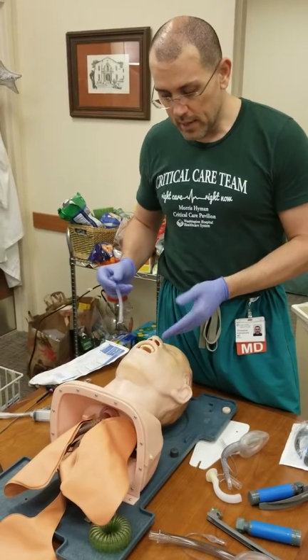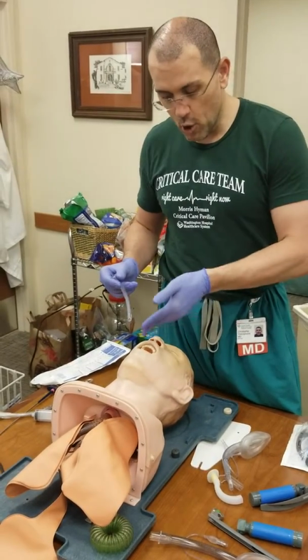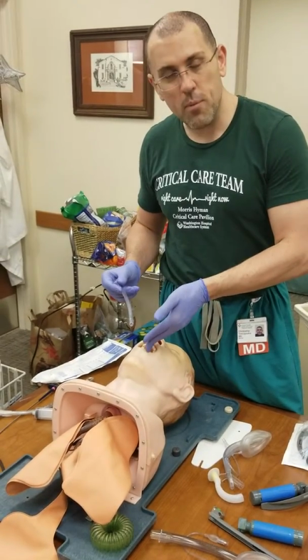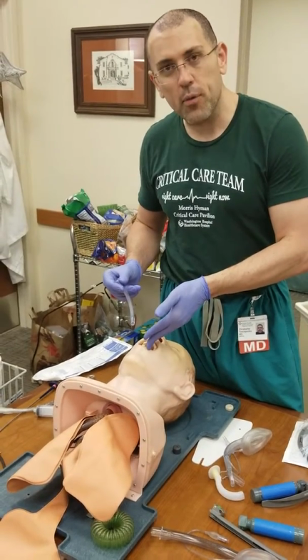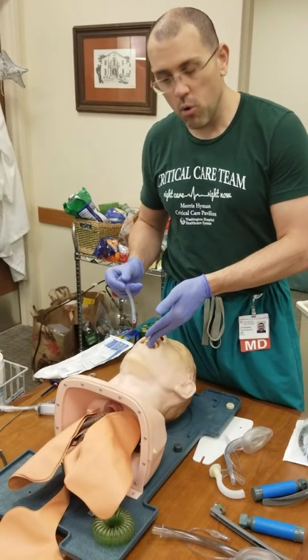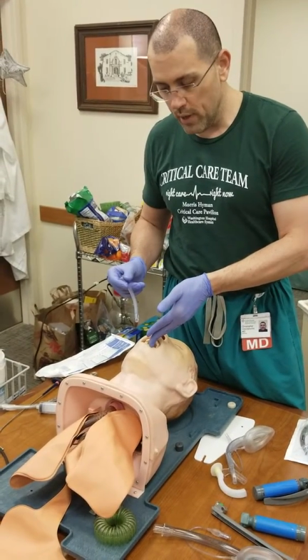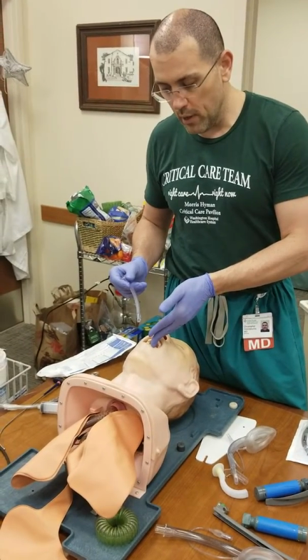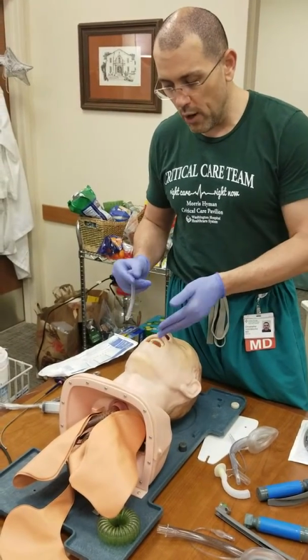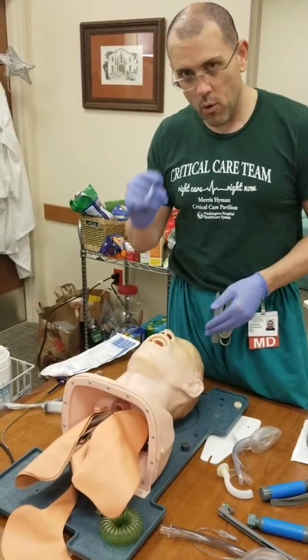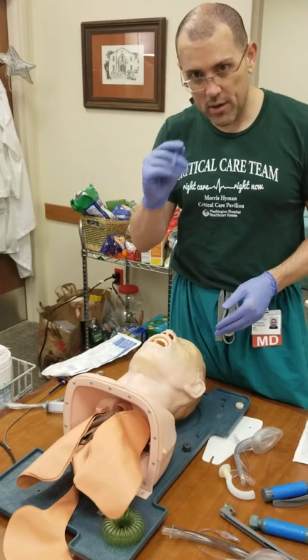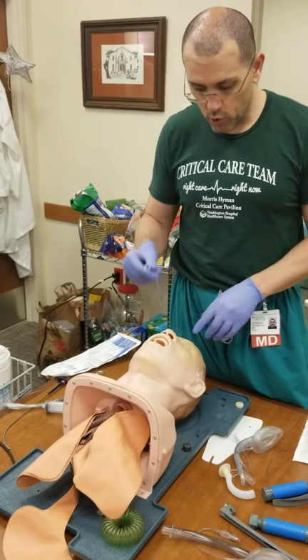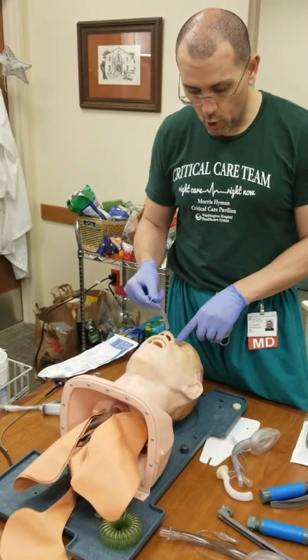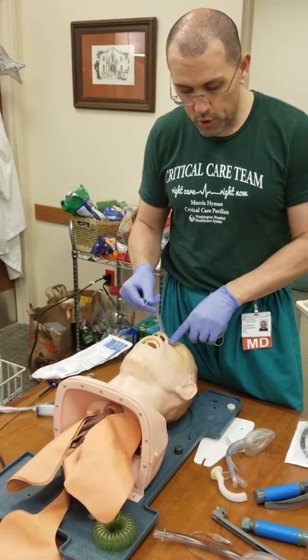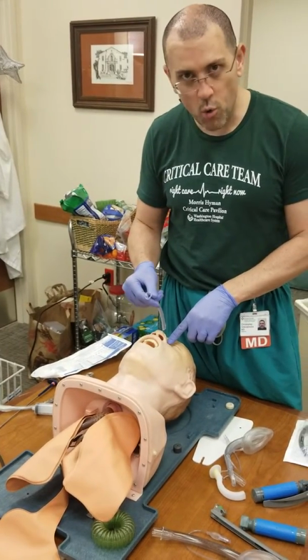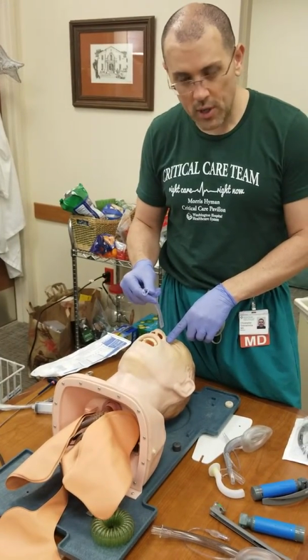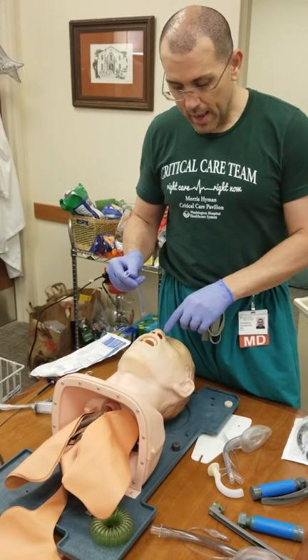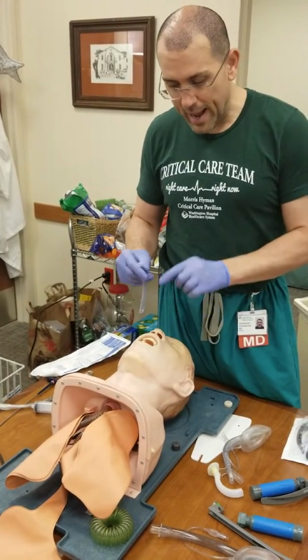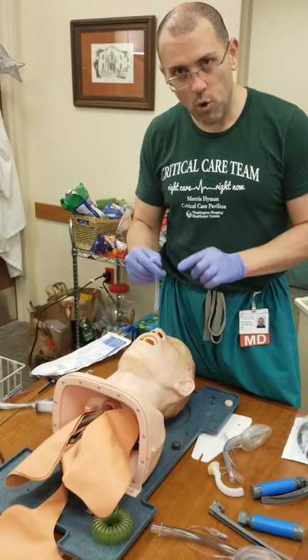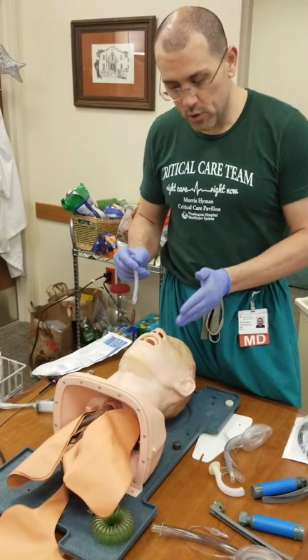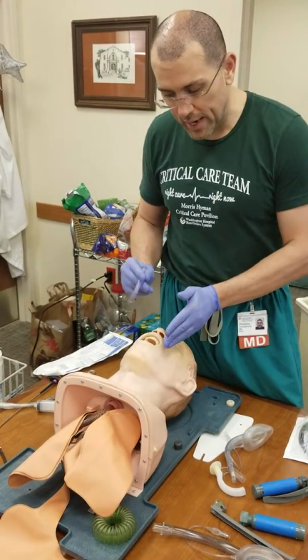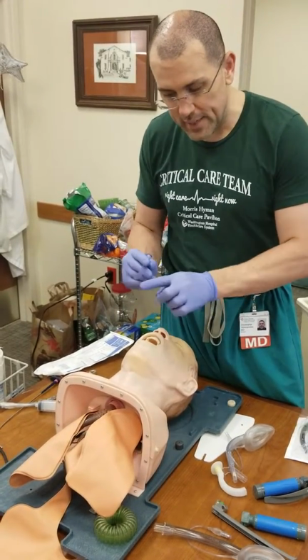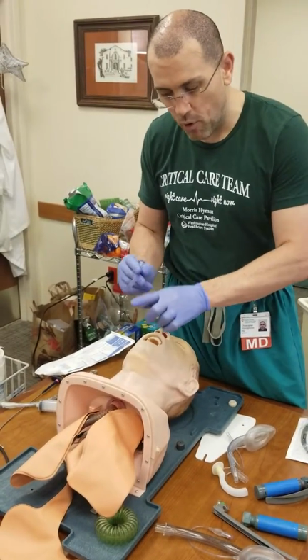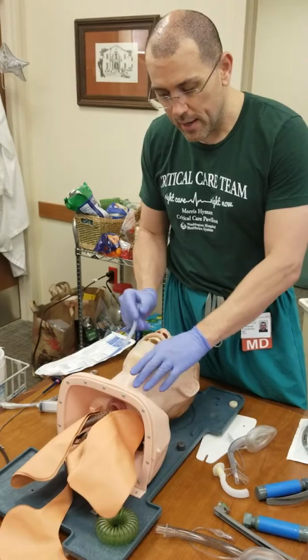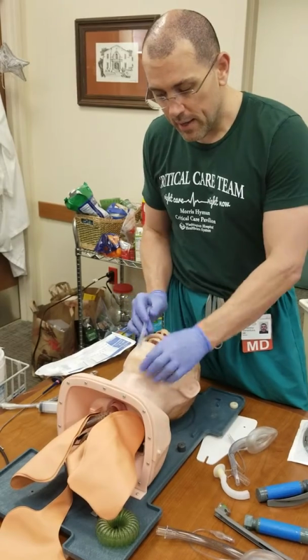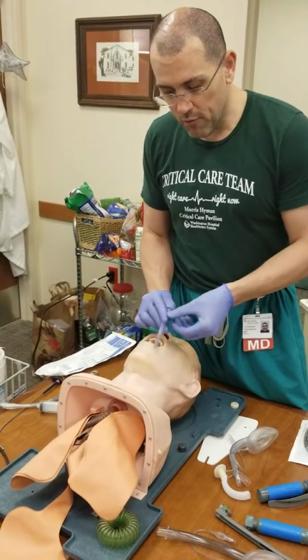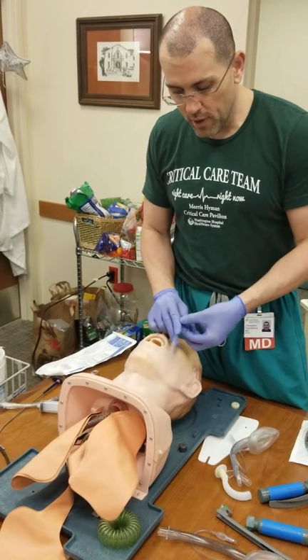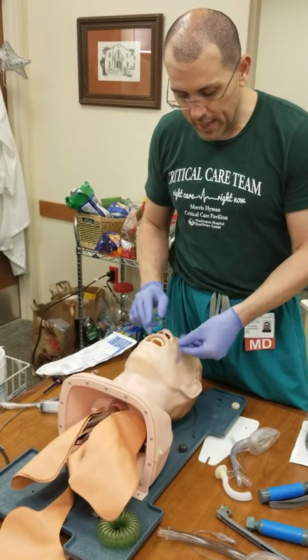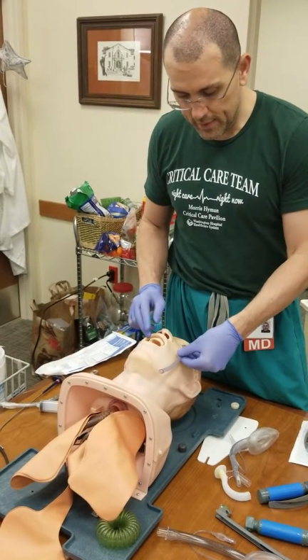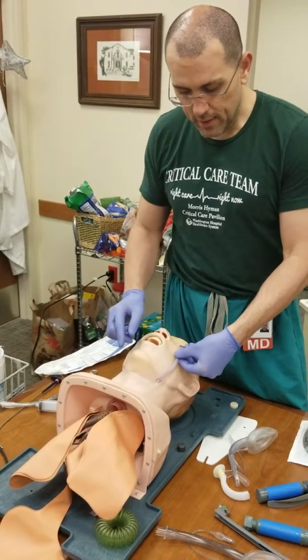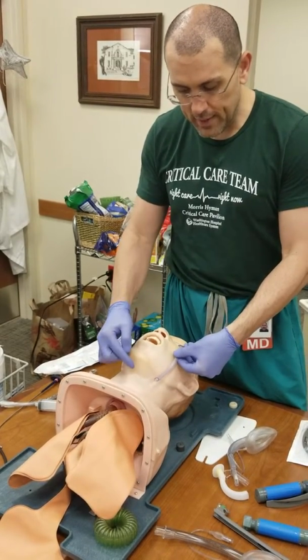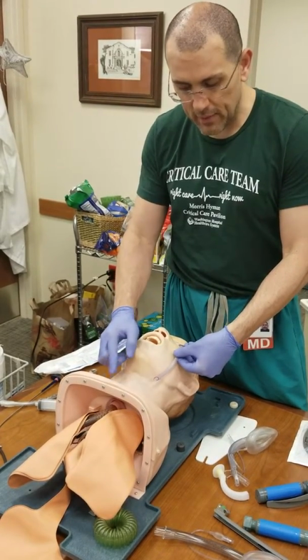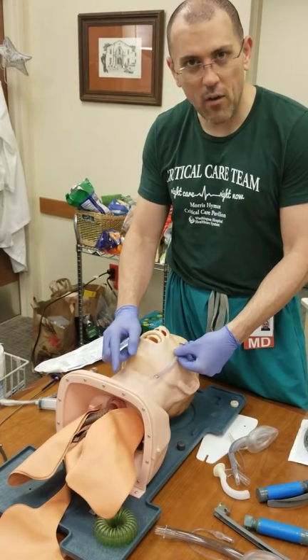You can go through the mouth with an oral airway, or with a nasal trumpet you go through the nose and have it open so that the tip is right in front of the glottis, giving air in.